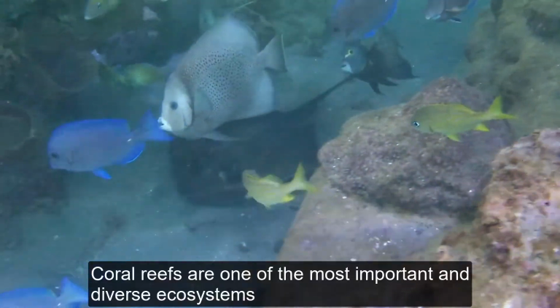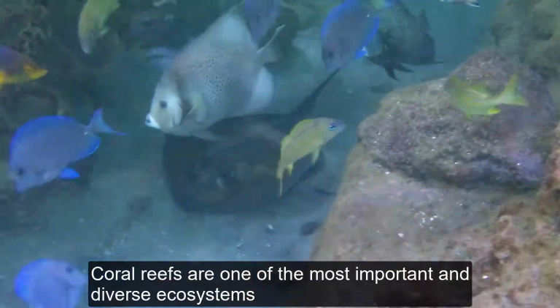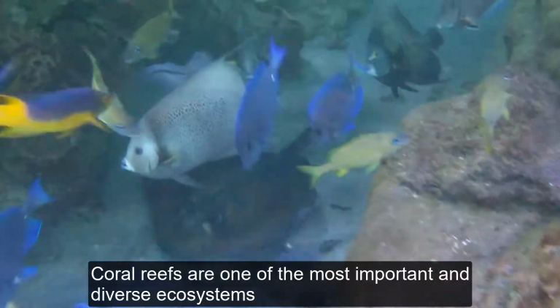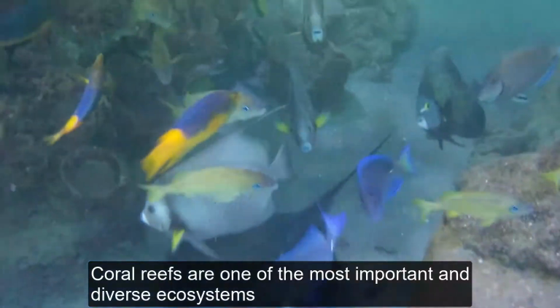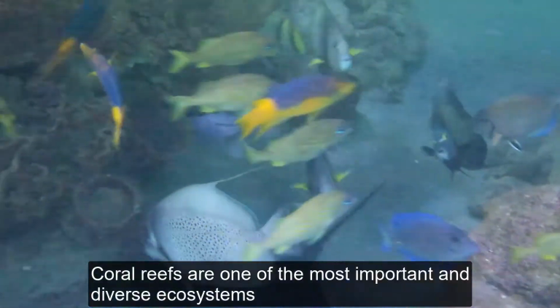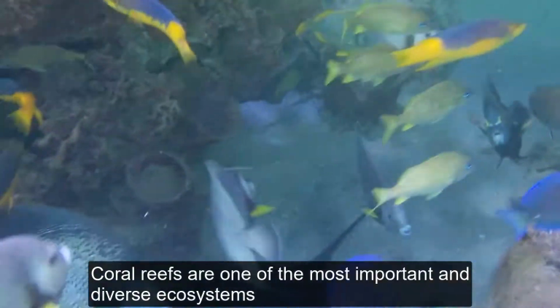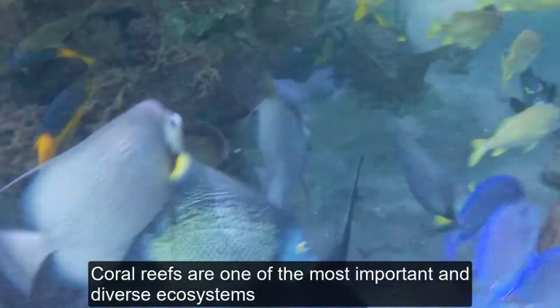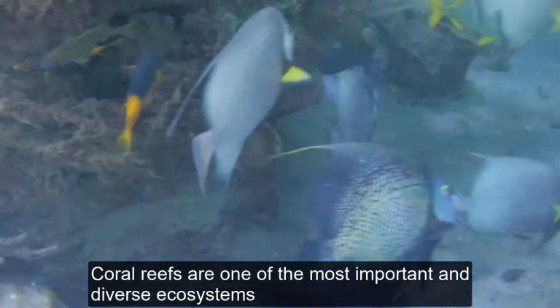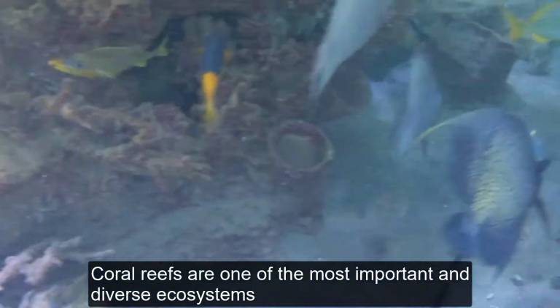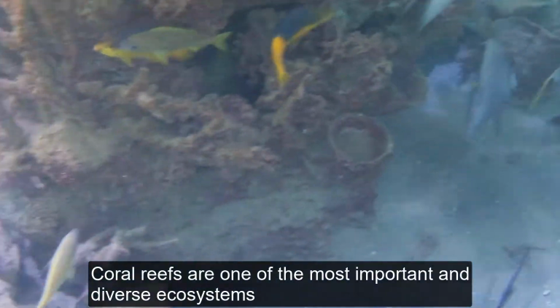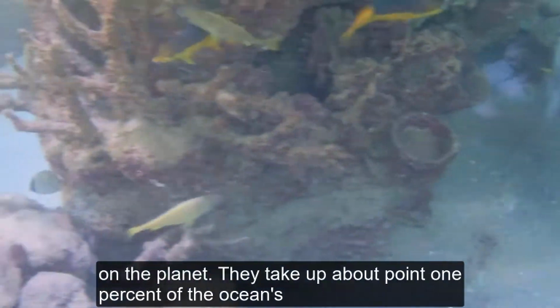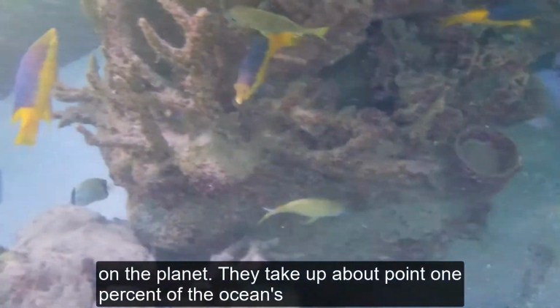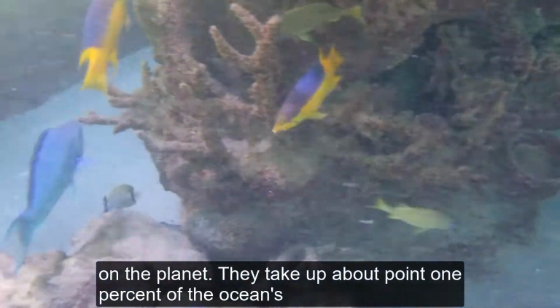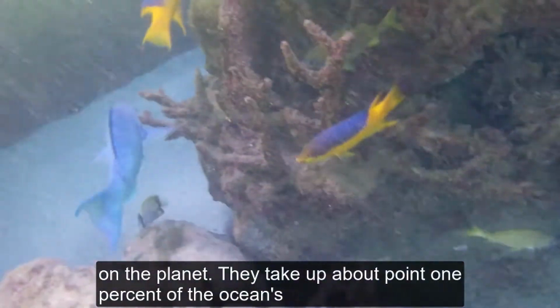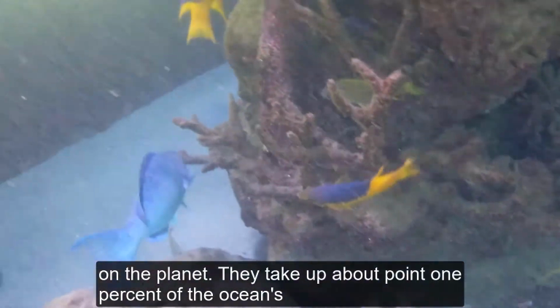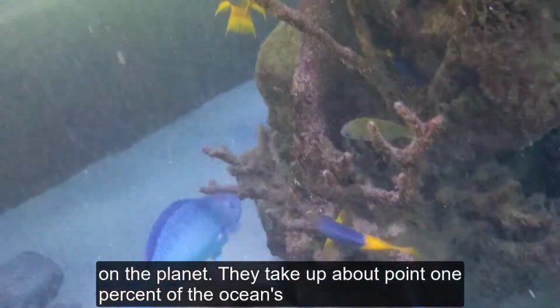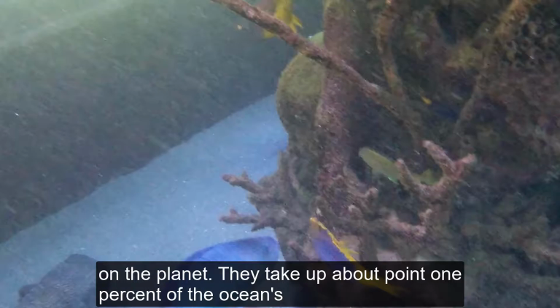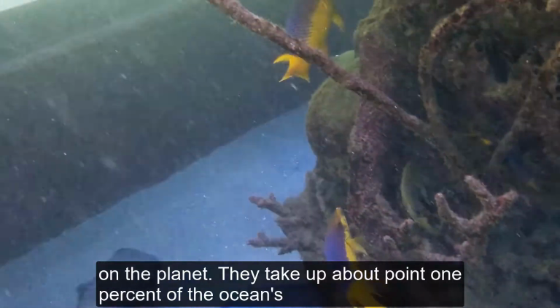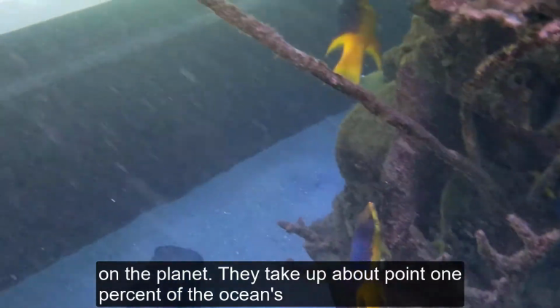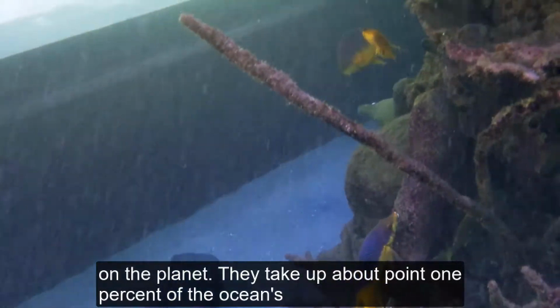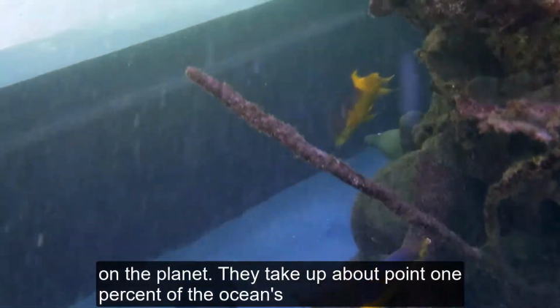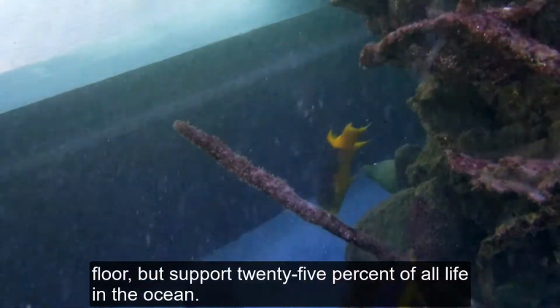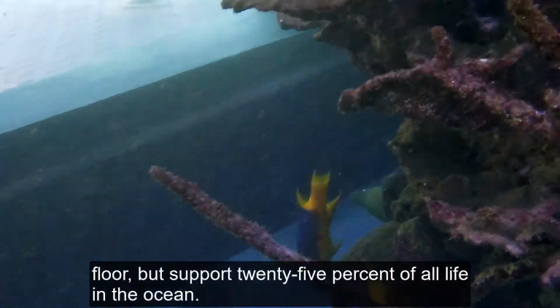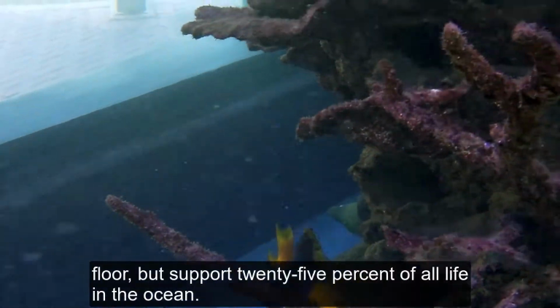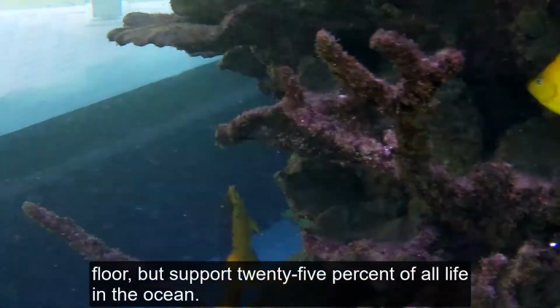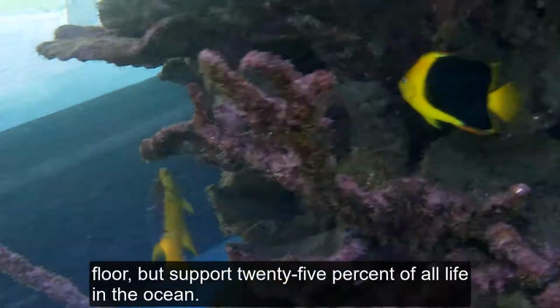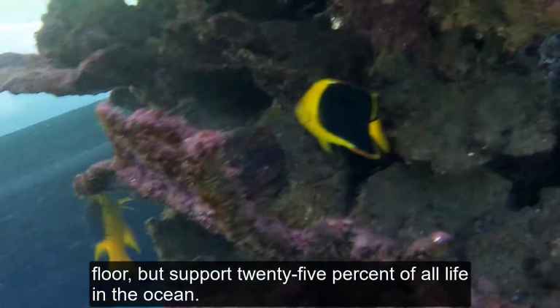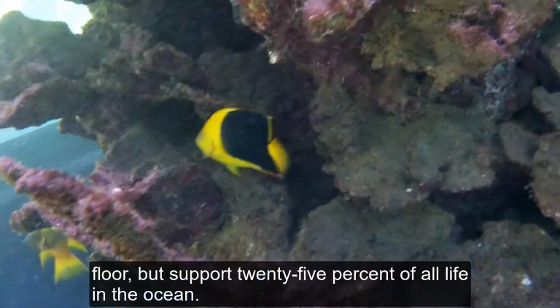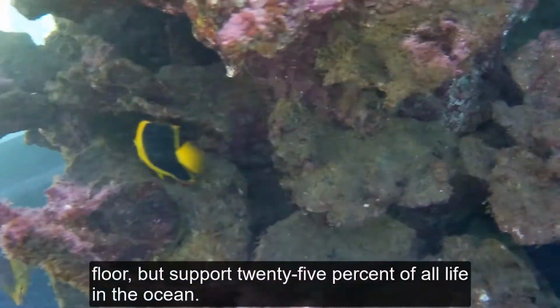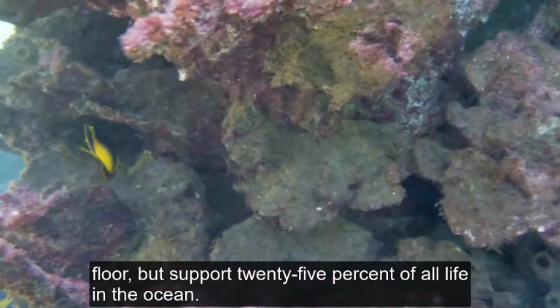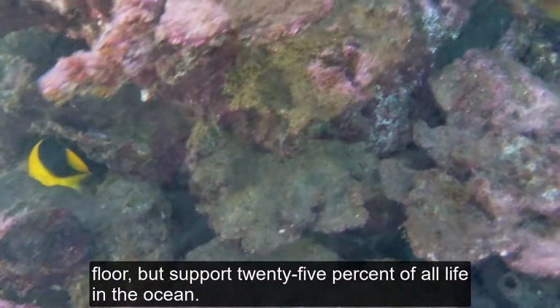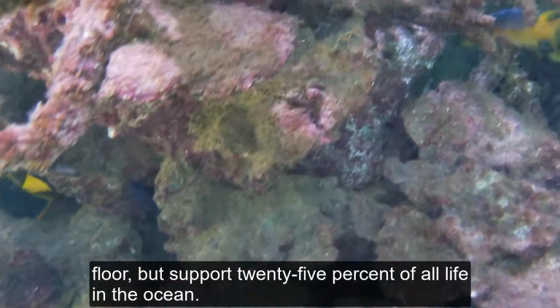Coral reefs are one of the most important and diverse ecosystems on the planet. They take up about 0.1 percent of the ocean floor but support 25 percent of all life in the ocean.